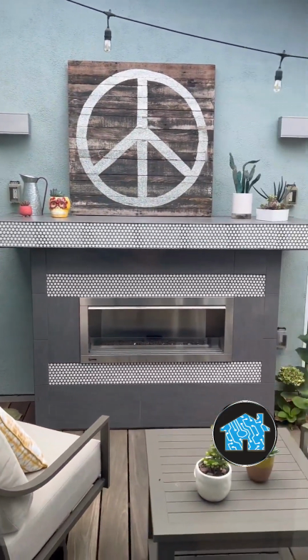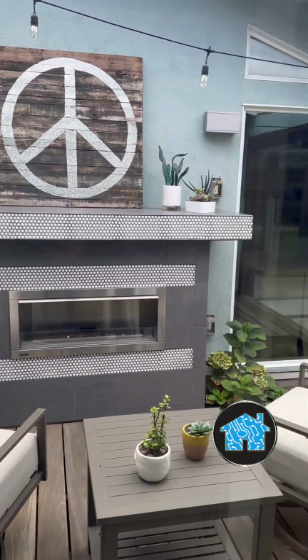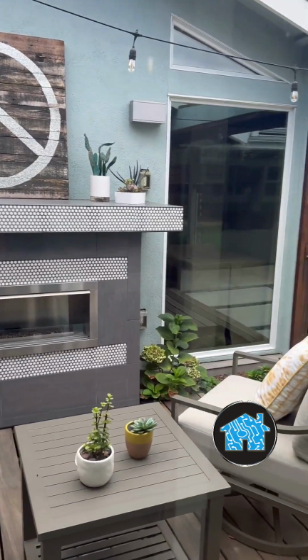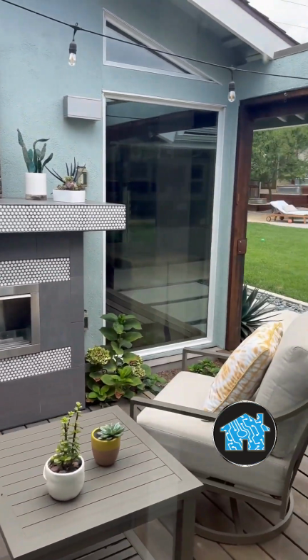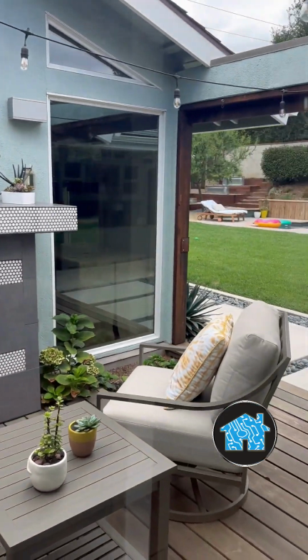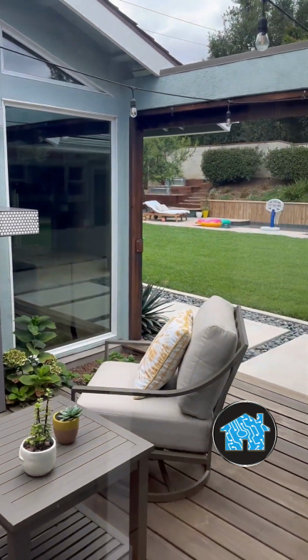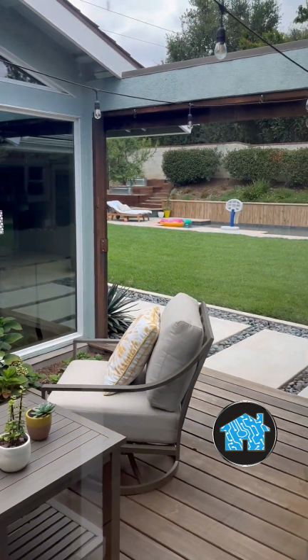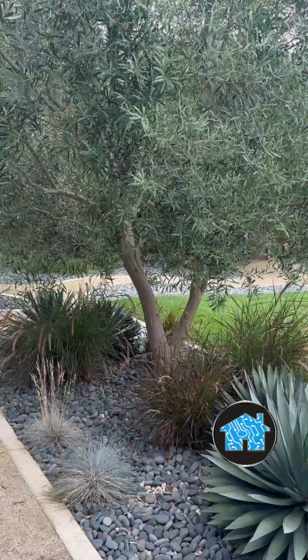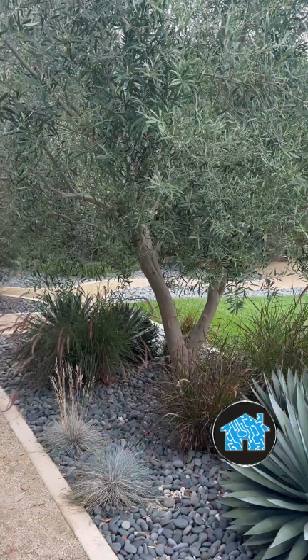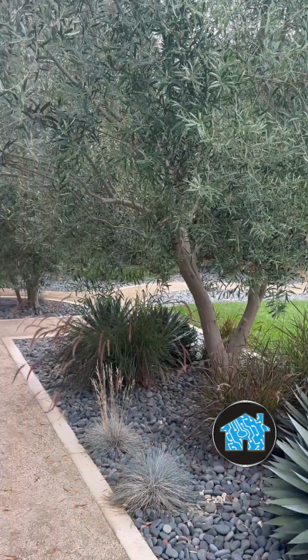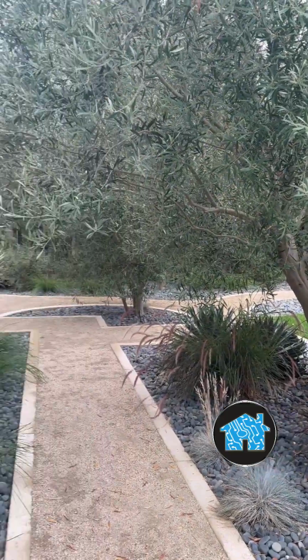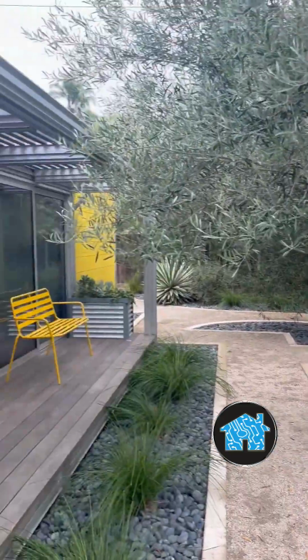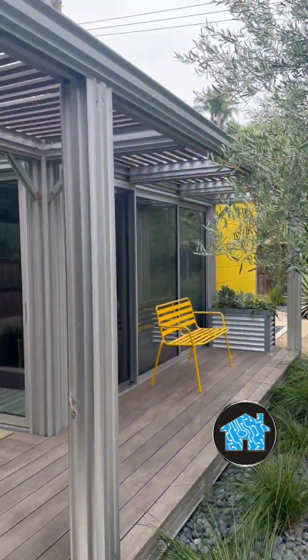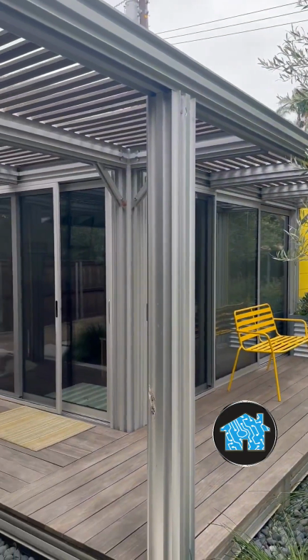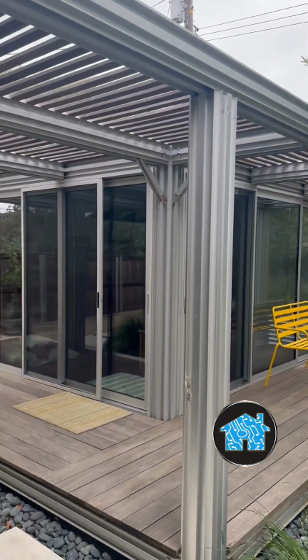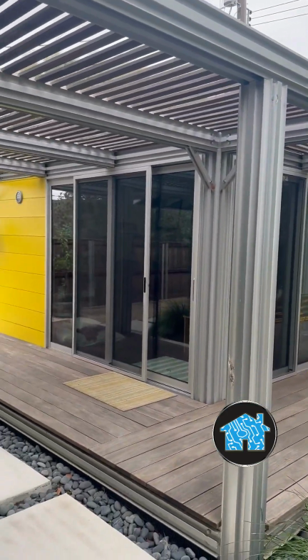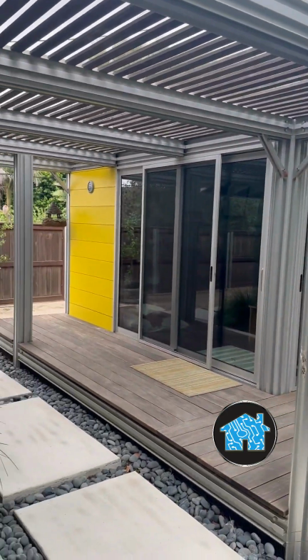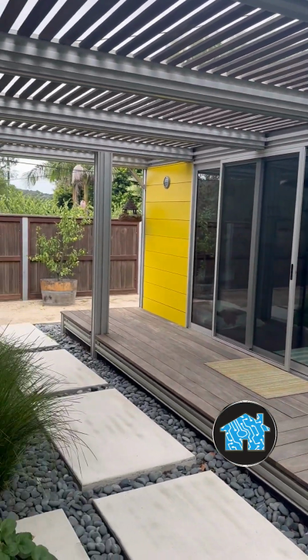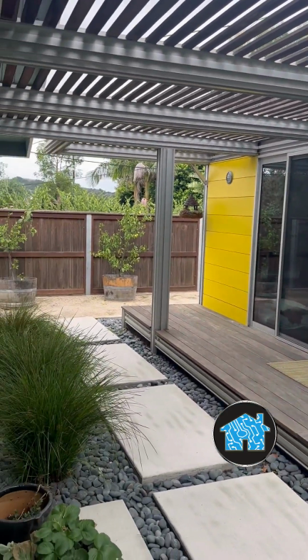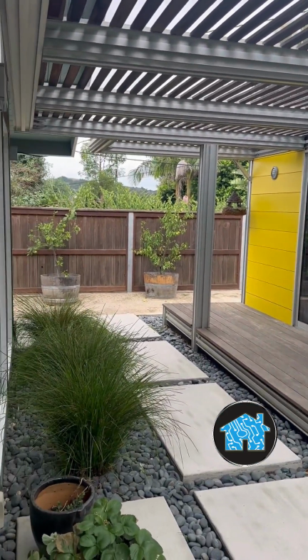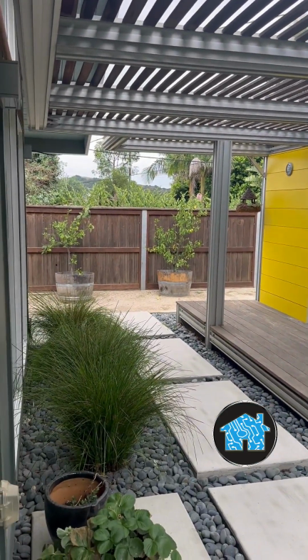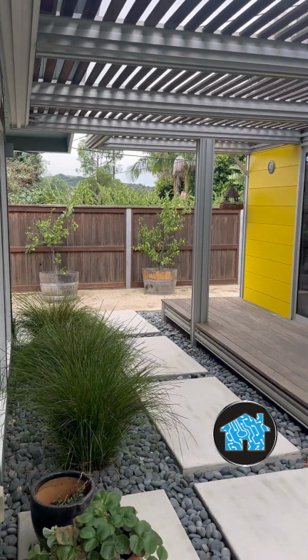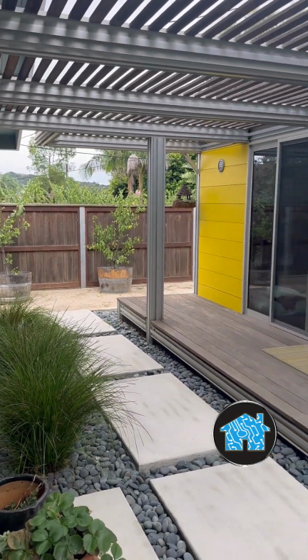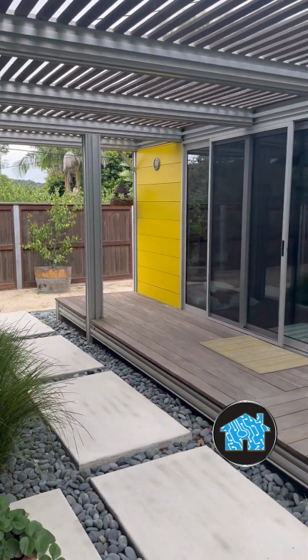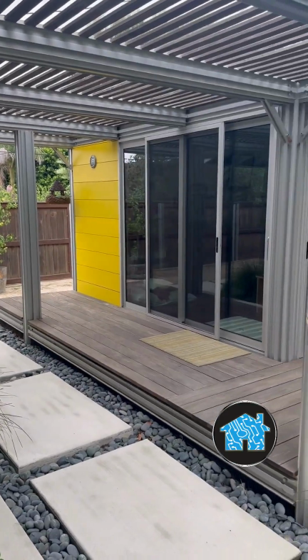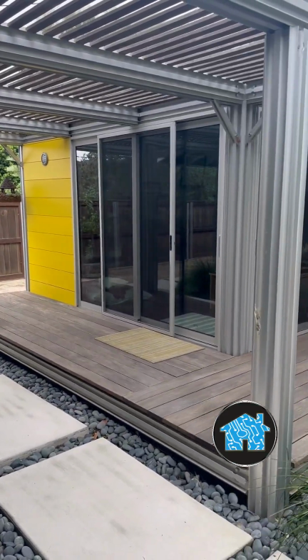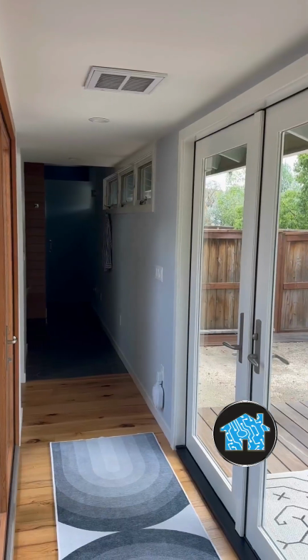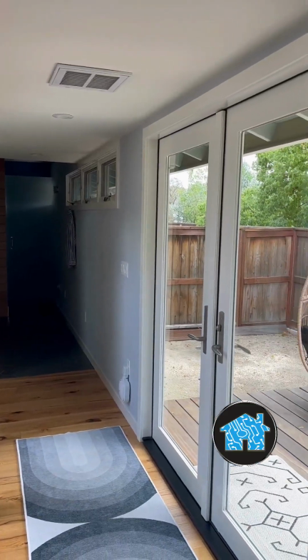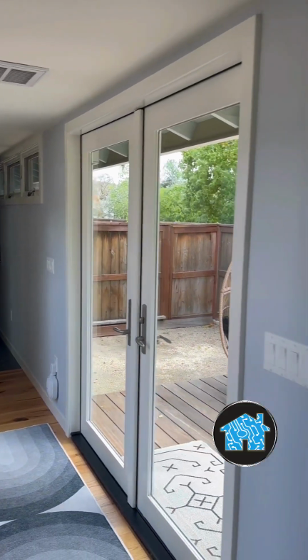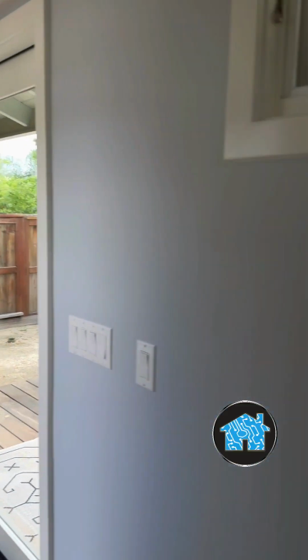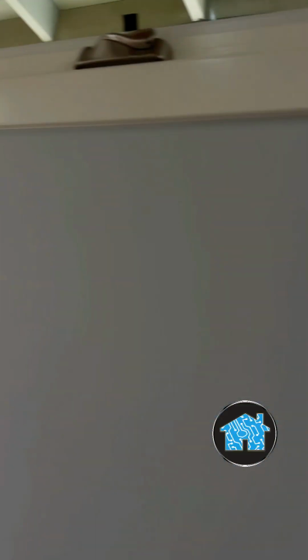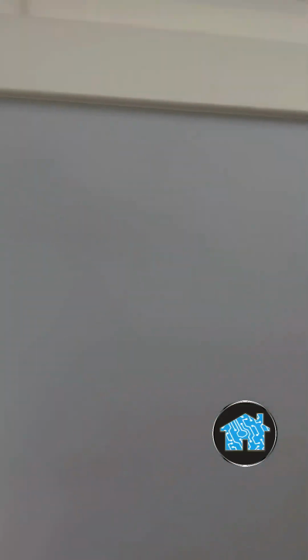This house is absolutely gorgeous, but there are a lot of different quirky things. You have the main house that's been added onto, and you have this separate studio office that's not part of the main house where they do remote working and need high-speed internet.